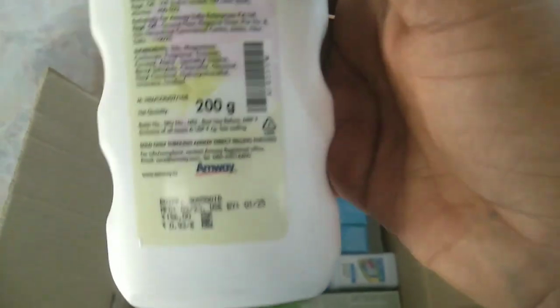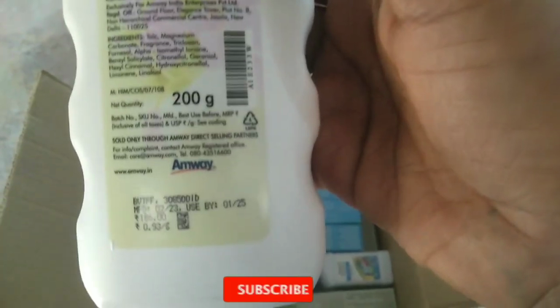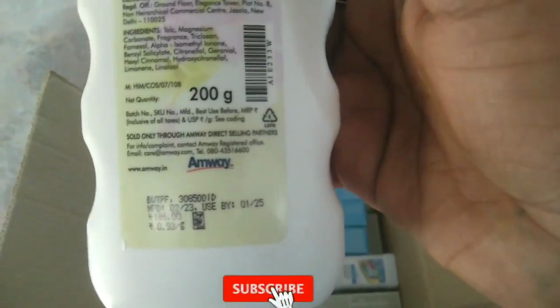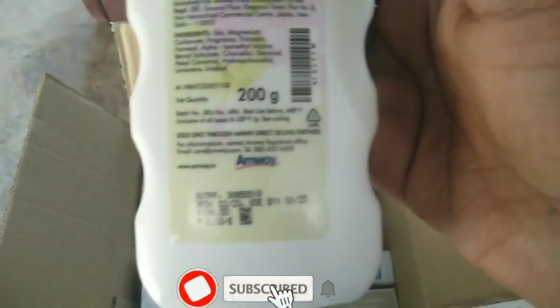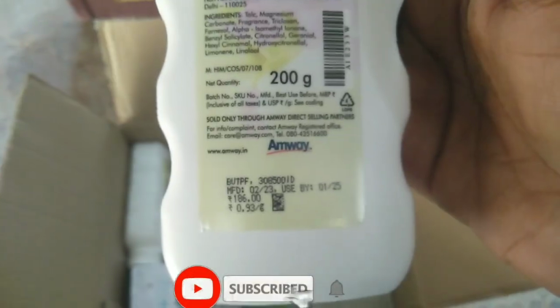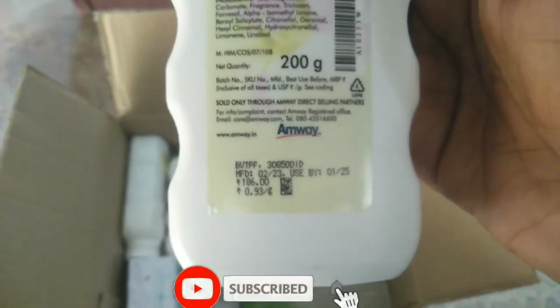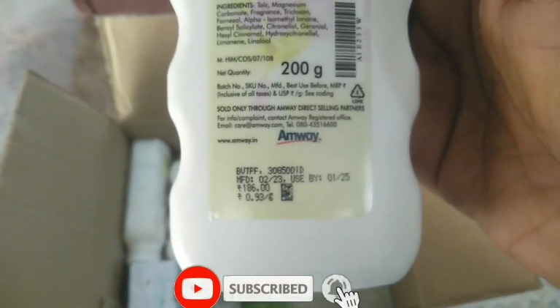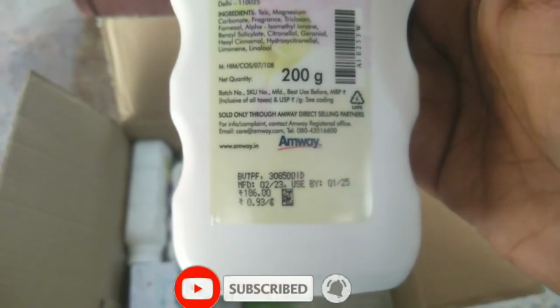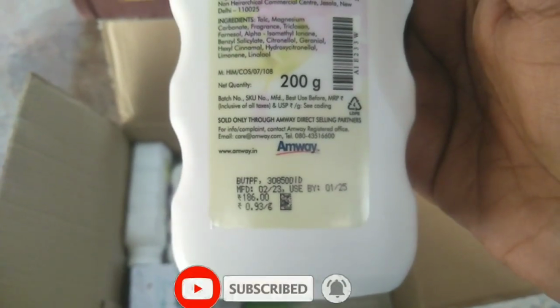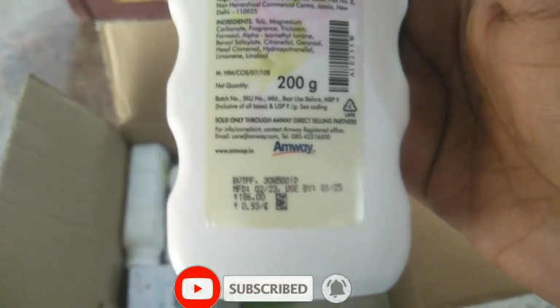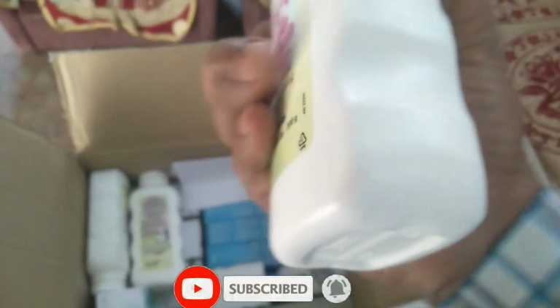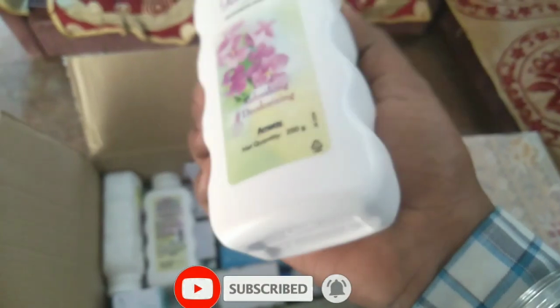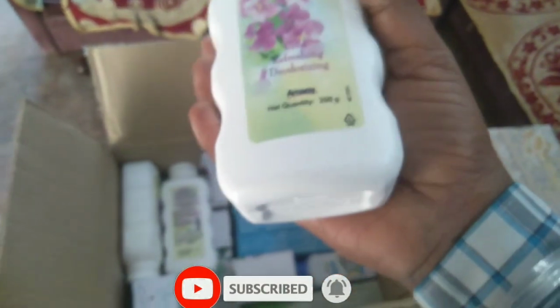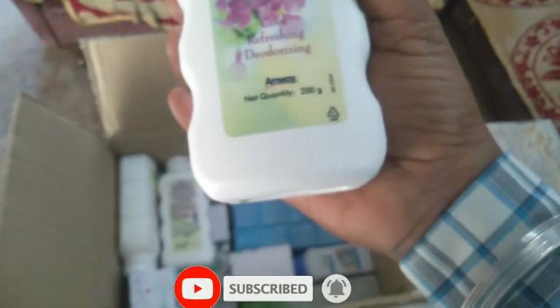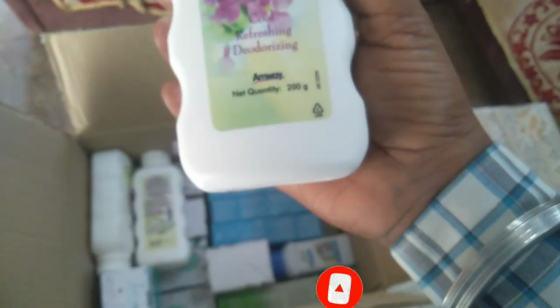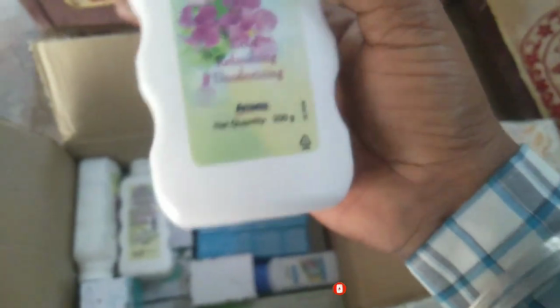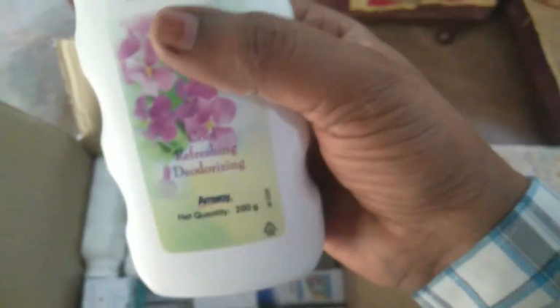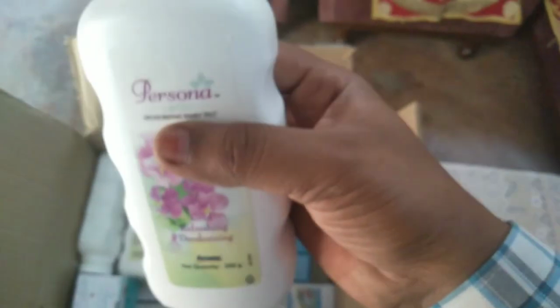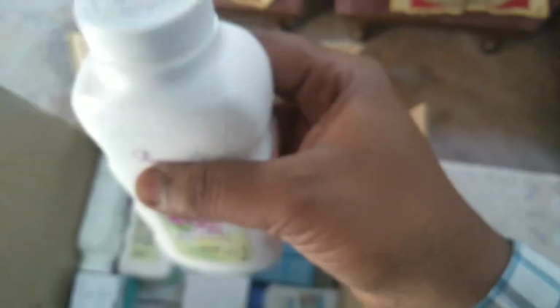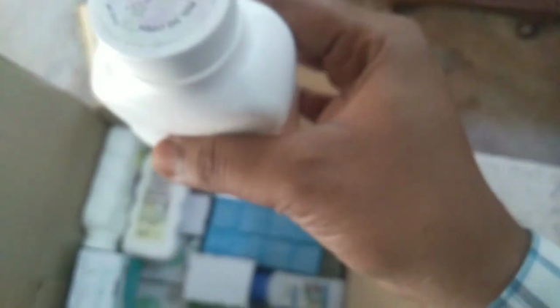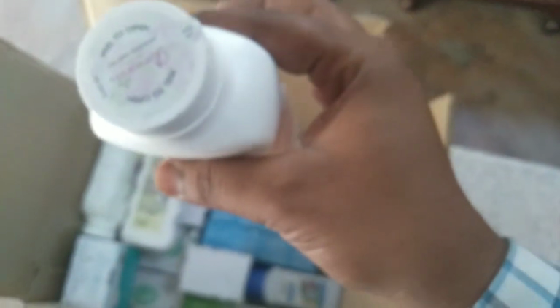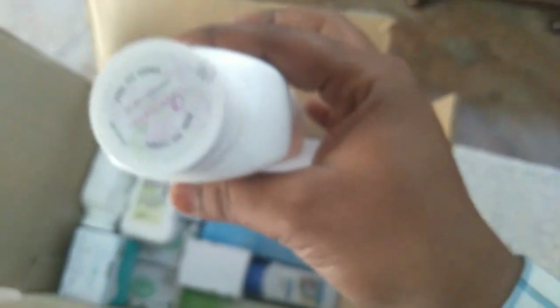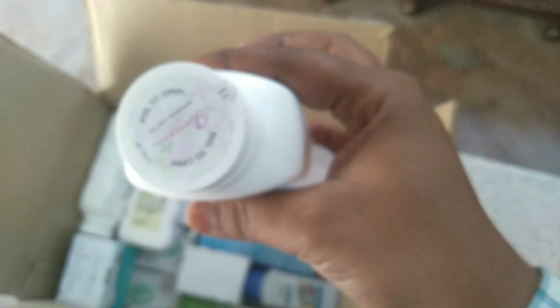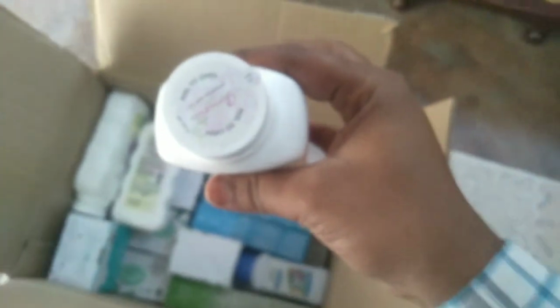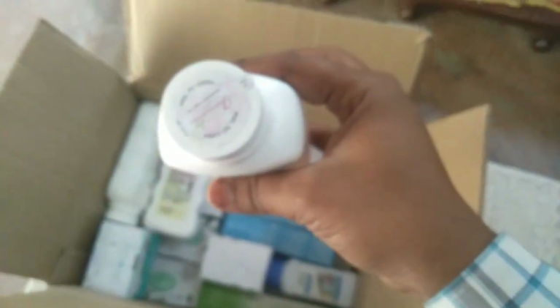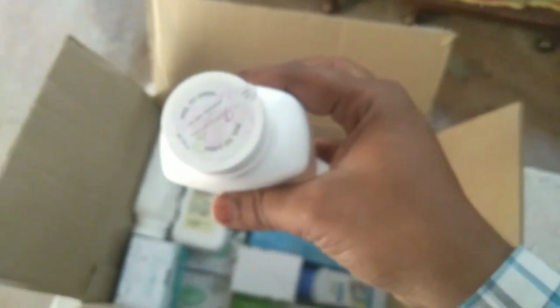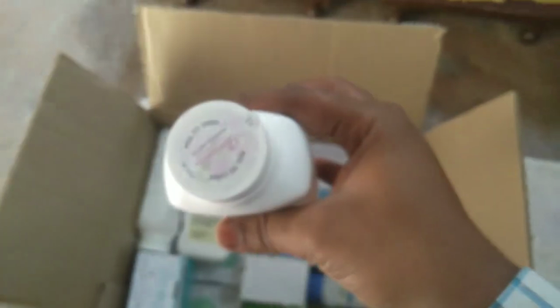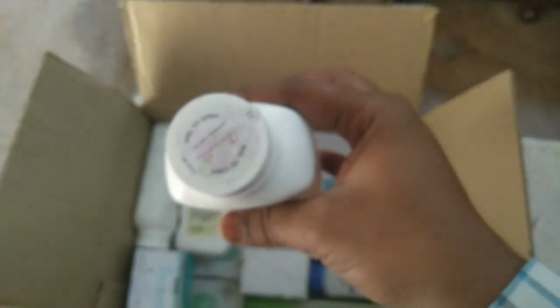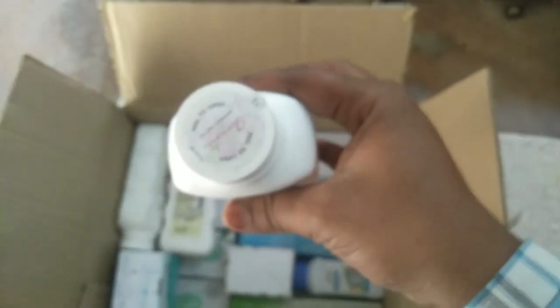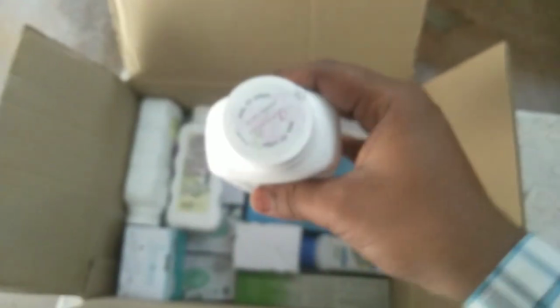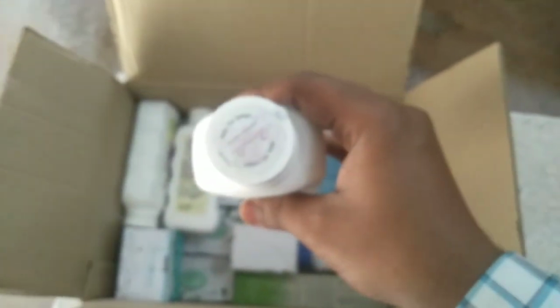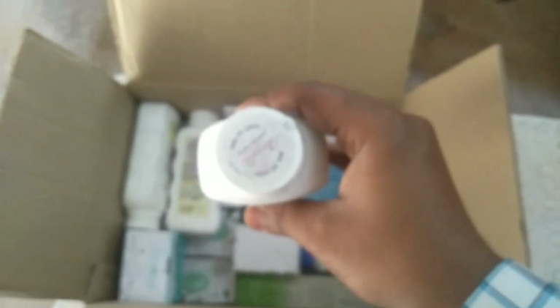This is a 200 gram pack. If I talk about MRP, it is 186 rupees. So it is a very nice product and it is a very good product.